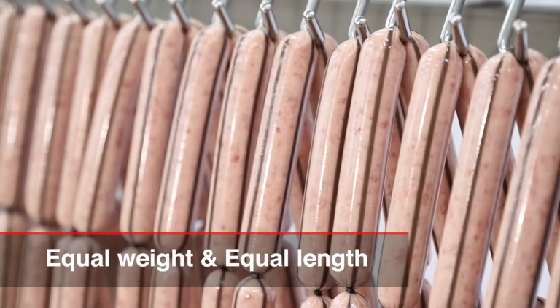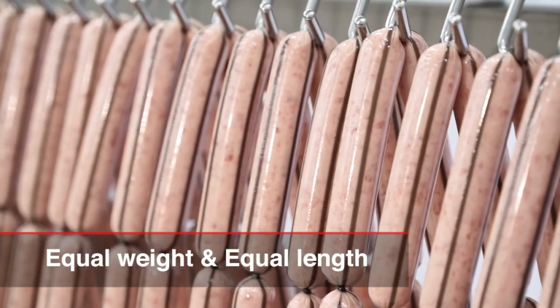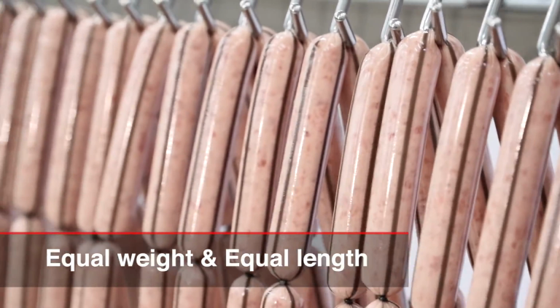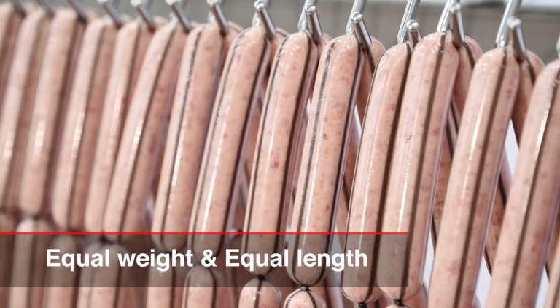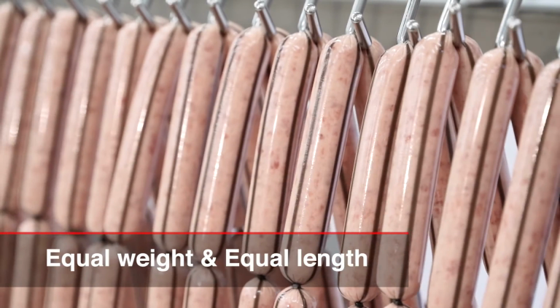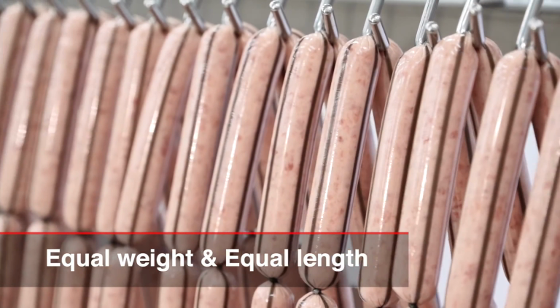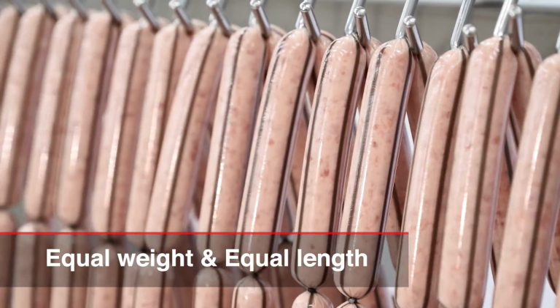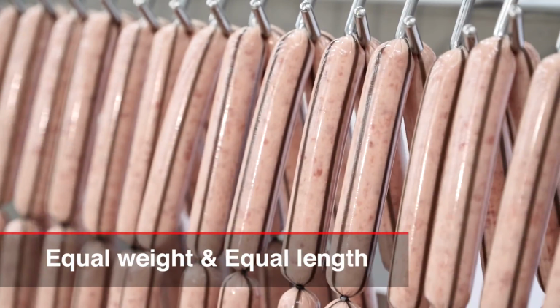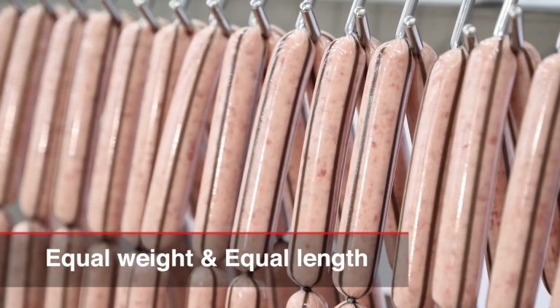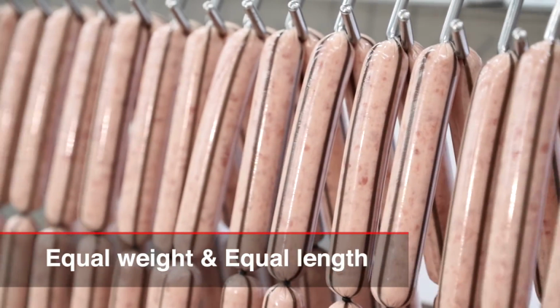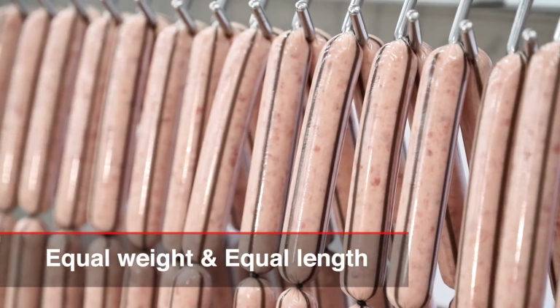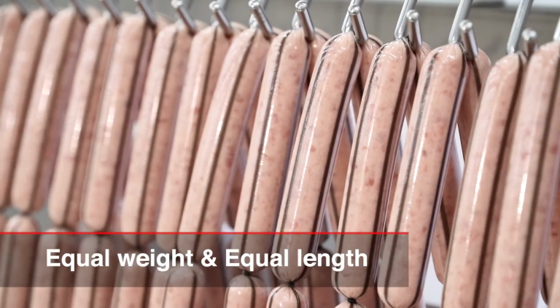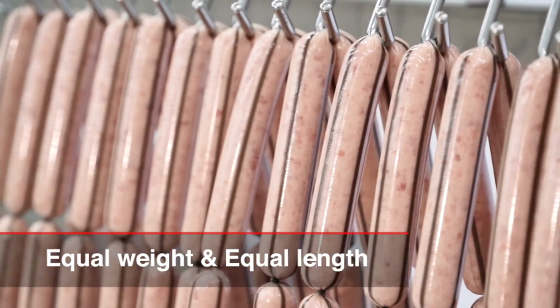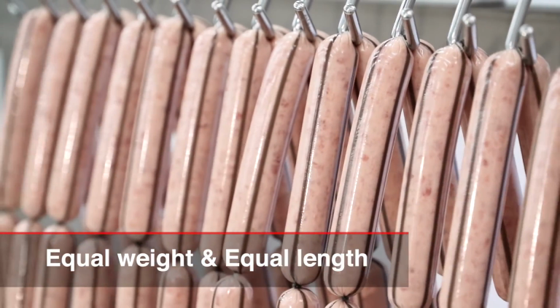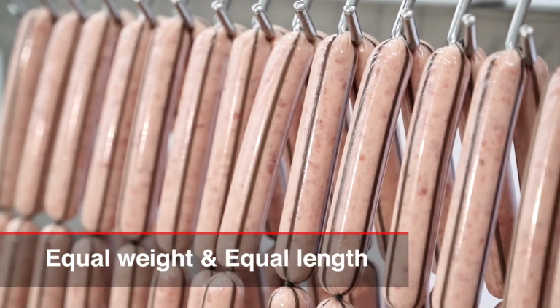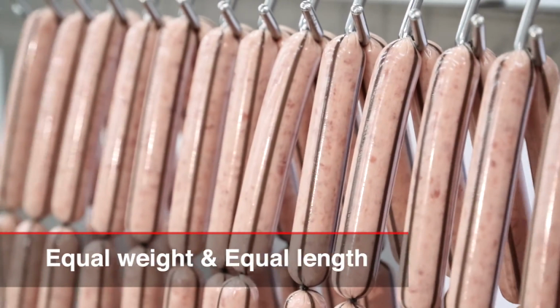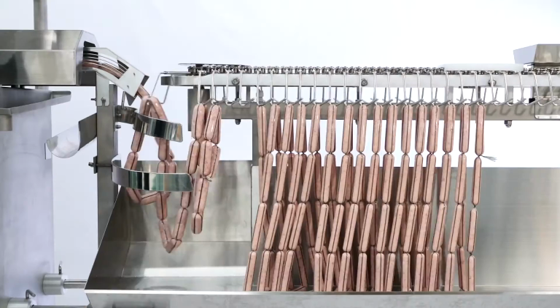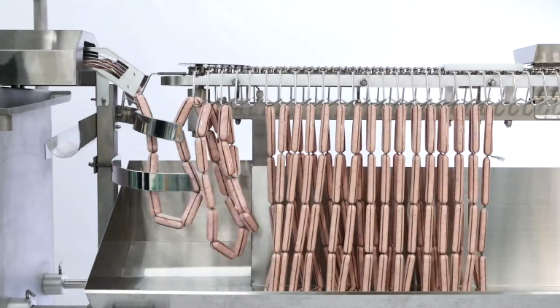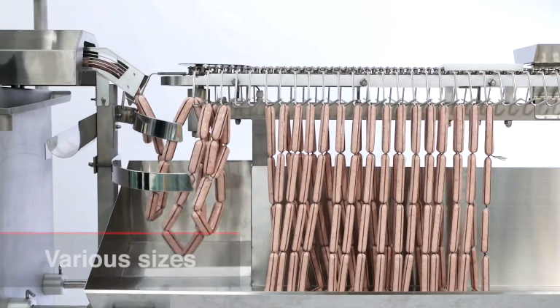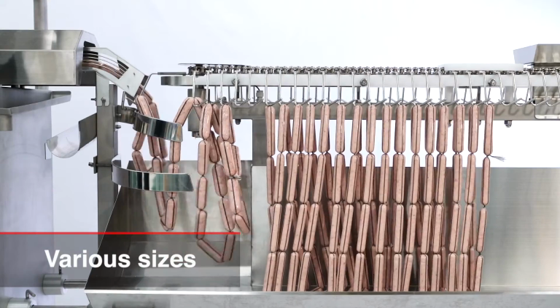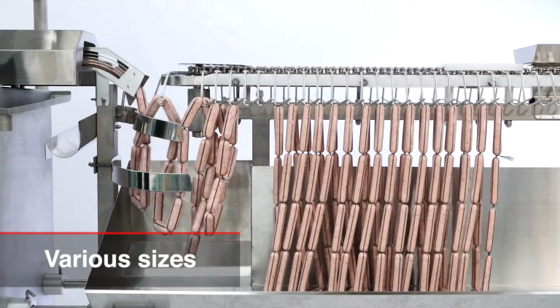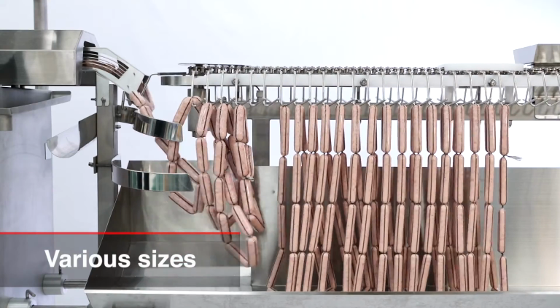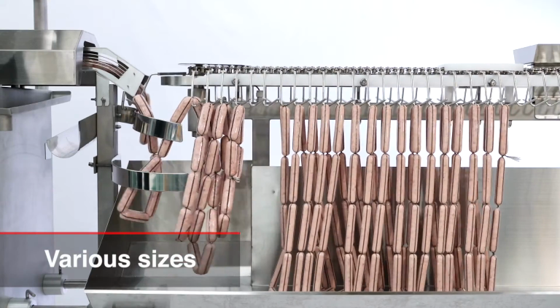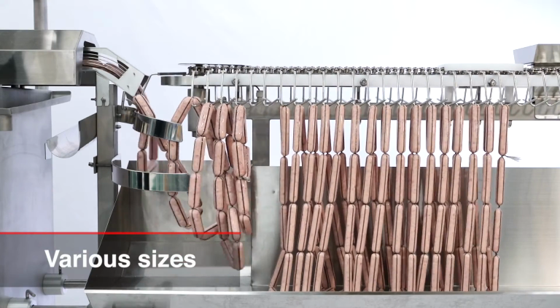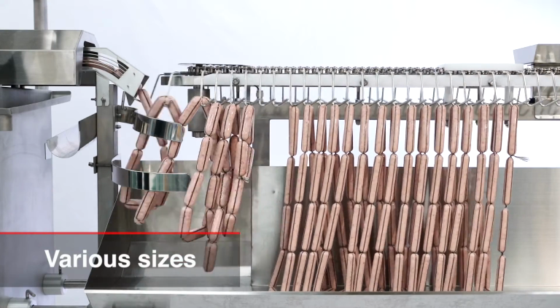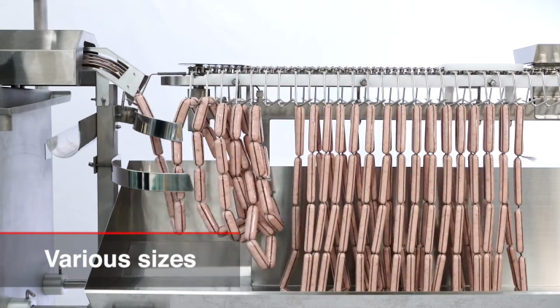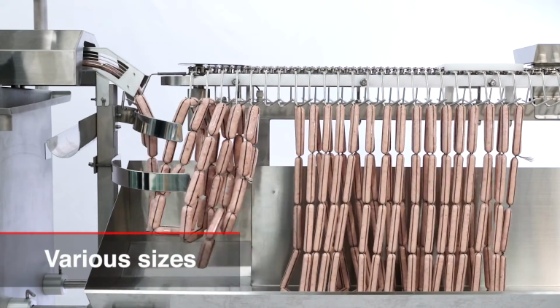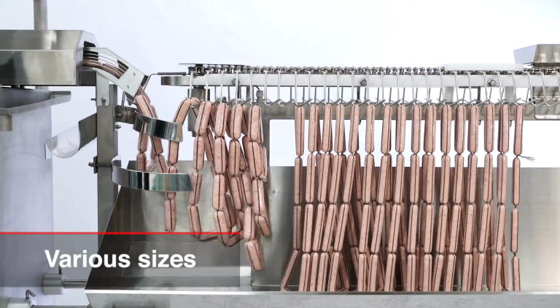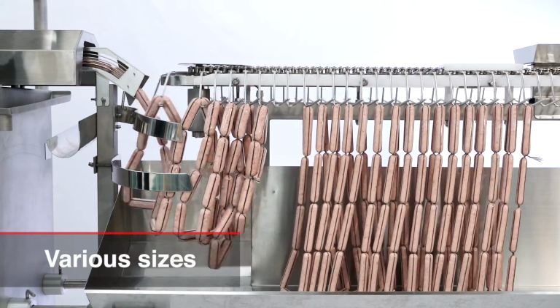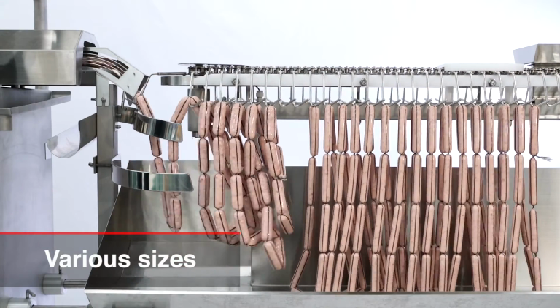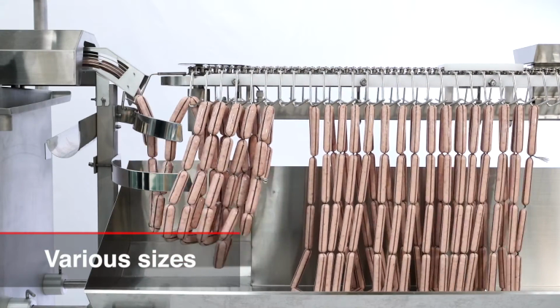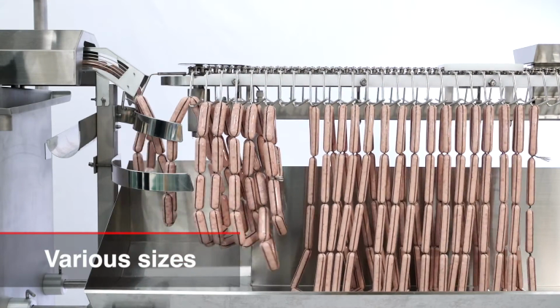The Hitek M3X ensures equal weight and equal length products. The minimum and maximum diameter sizes are 13 mm and 36 mm.